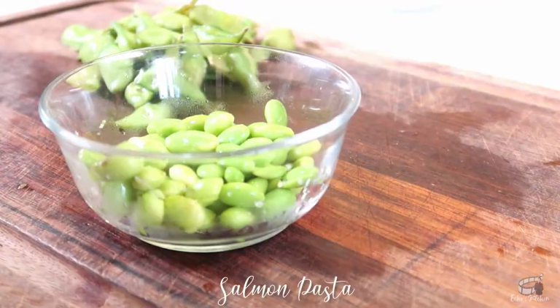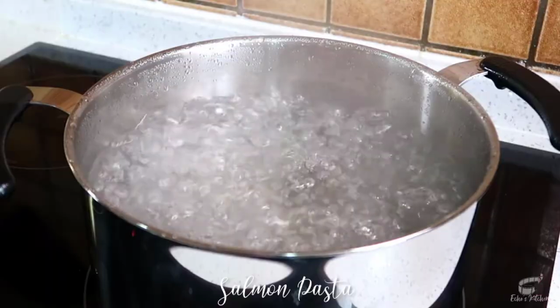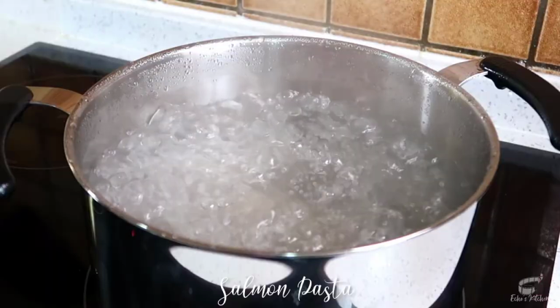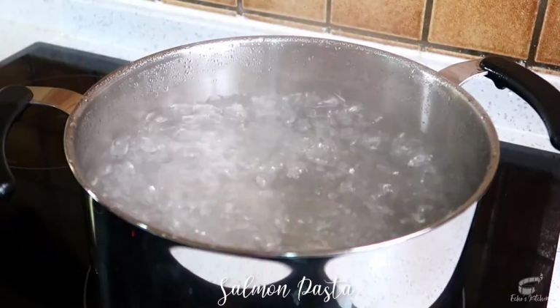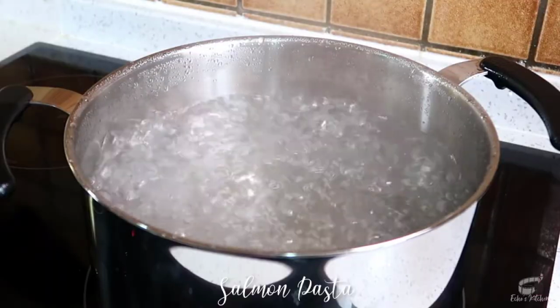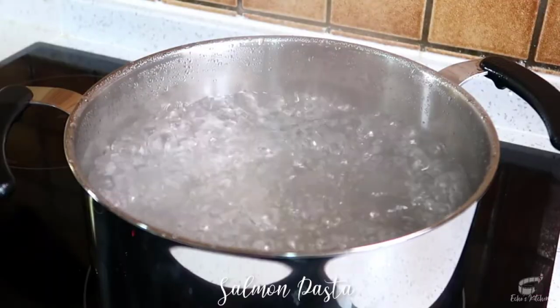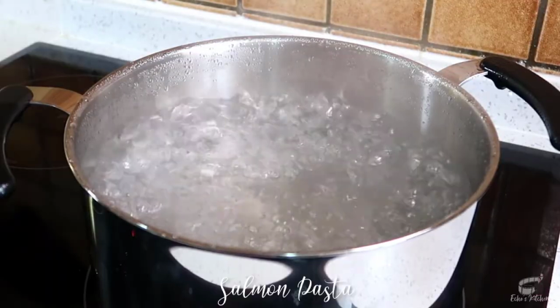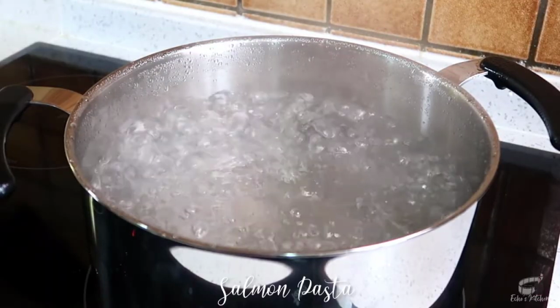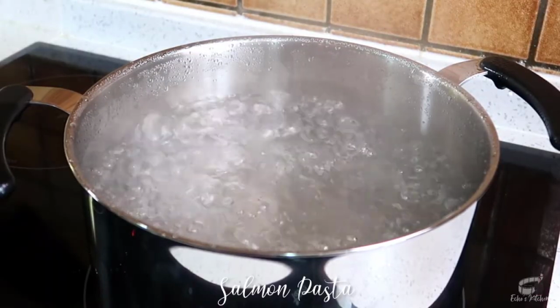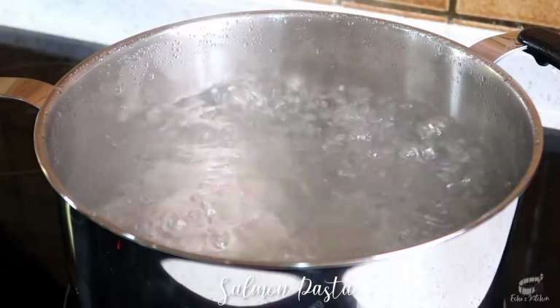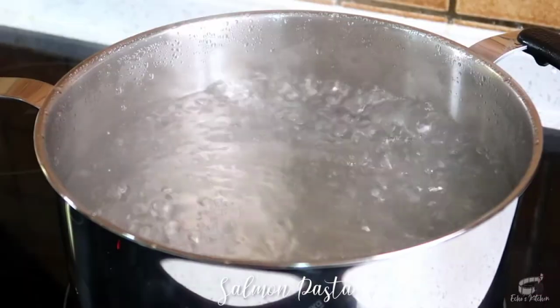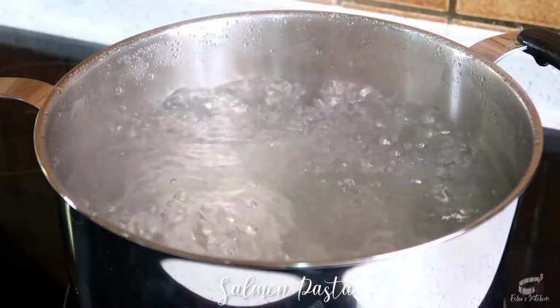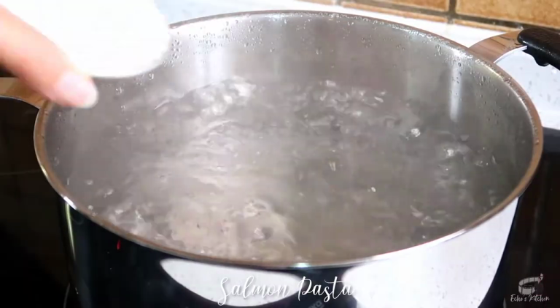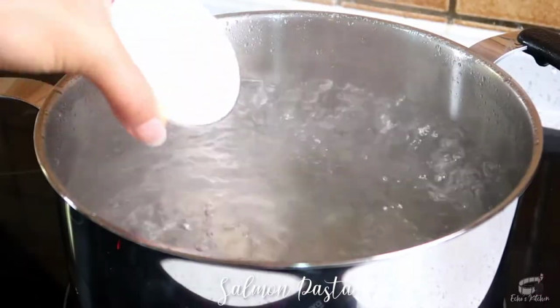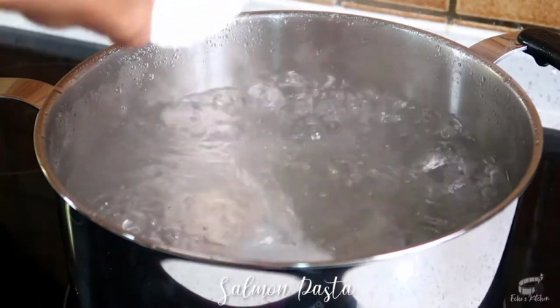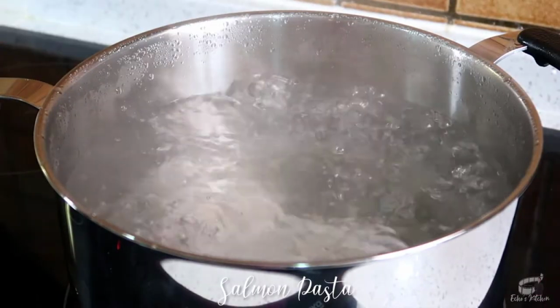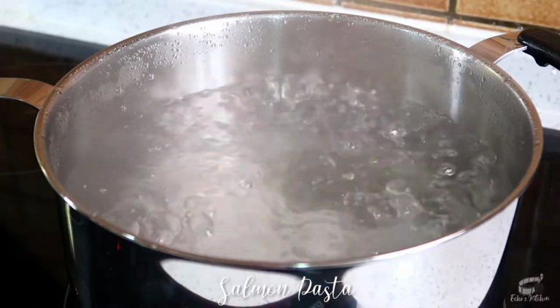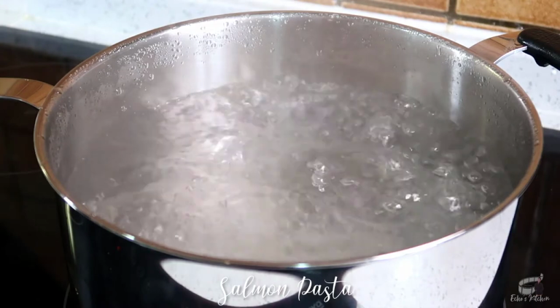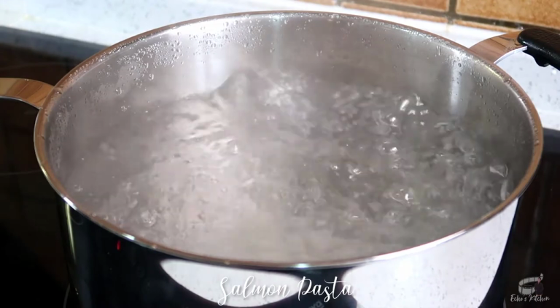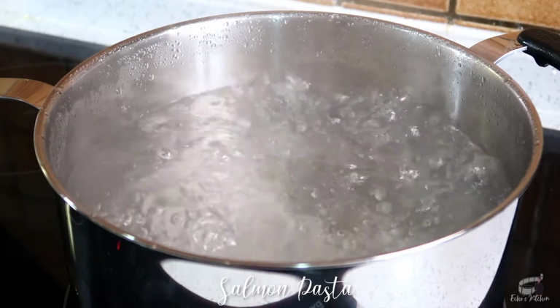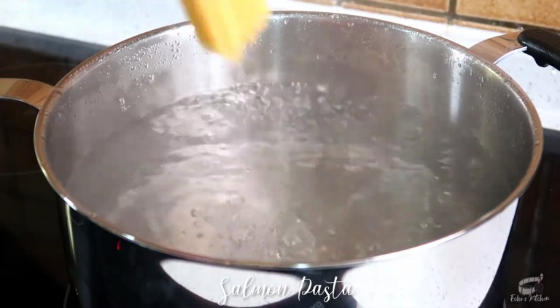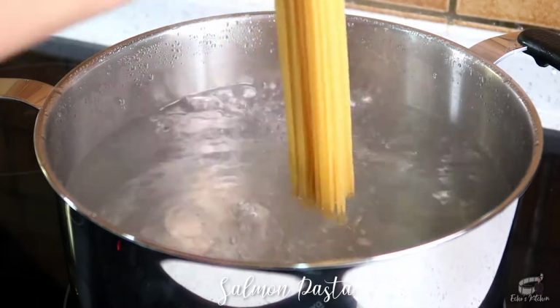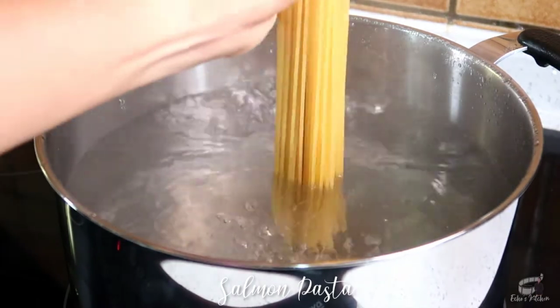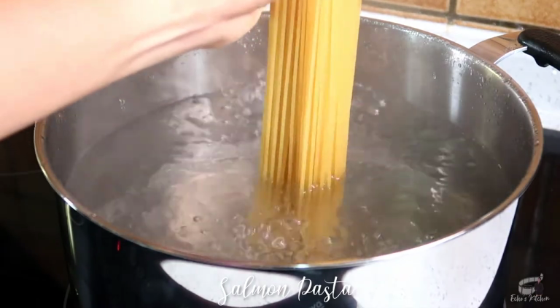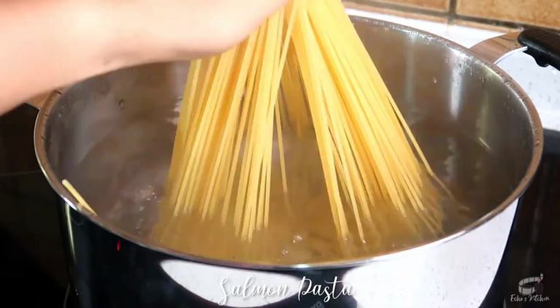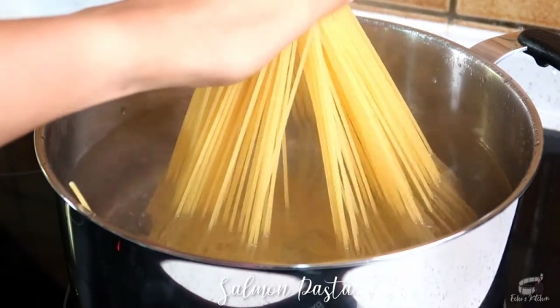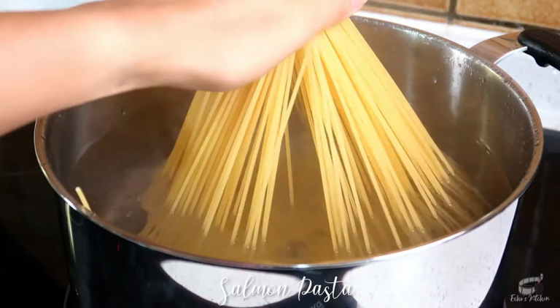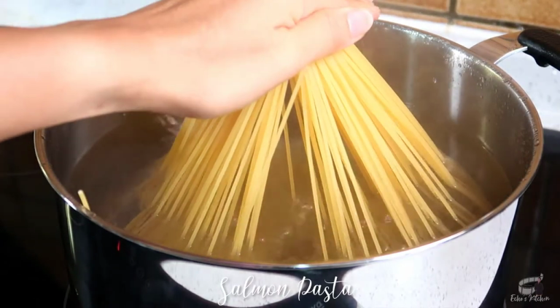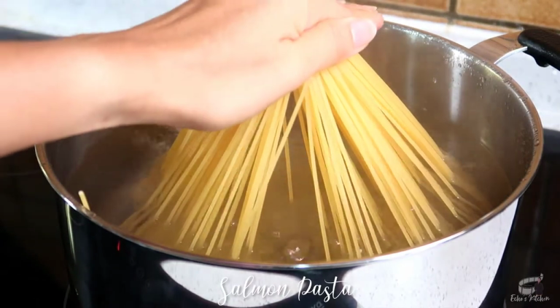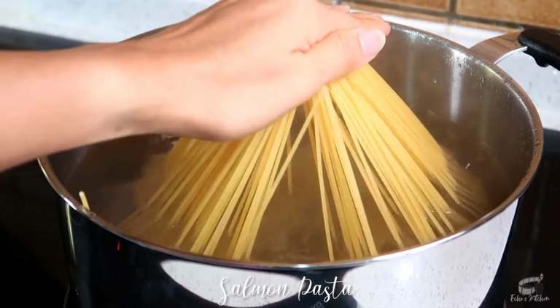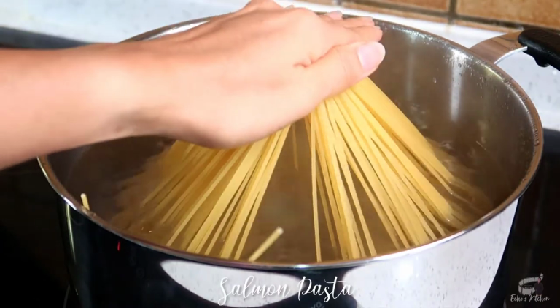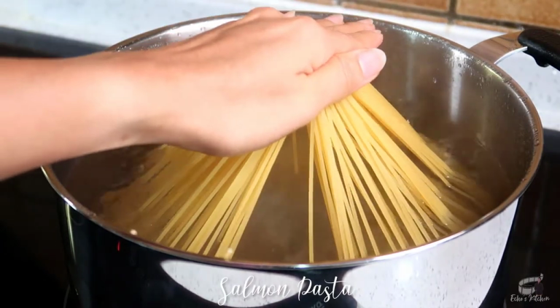Bring water to a boil and add a tablespoon of salt. Cook the pasta for 7 to 8 minutes or until al dente.